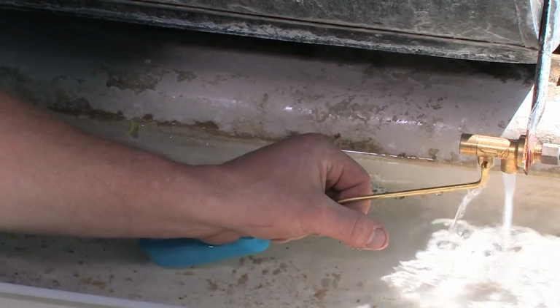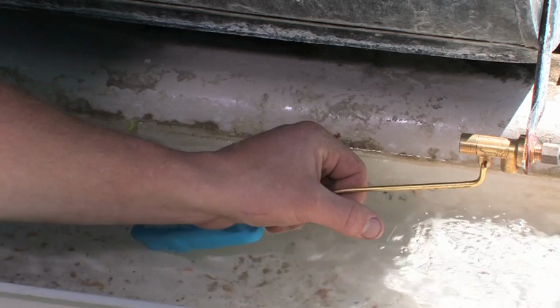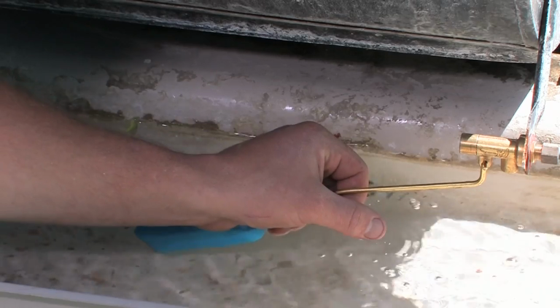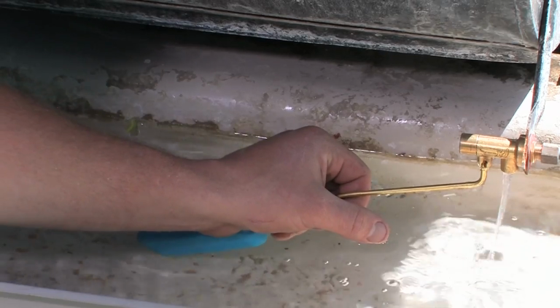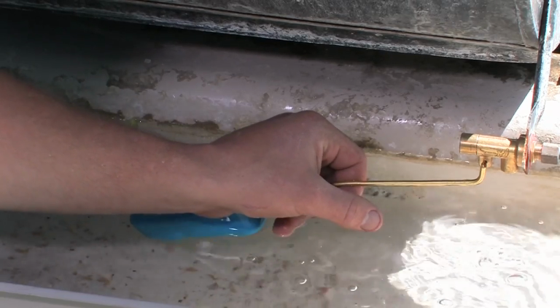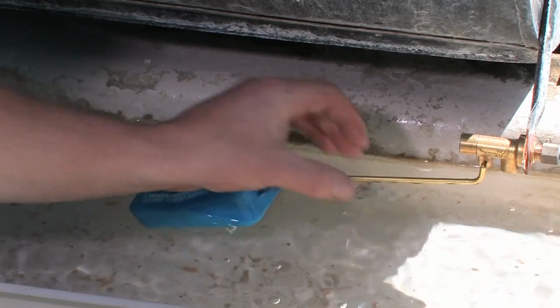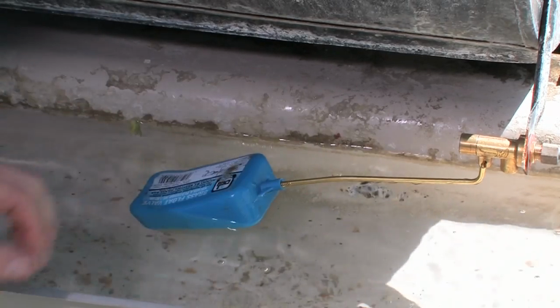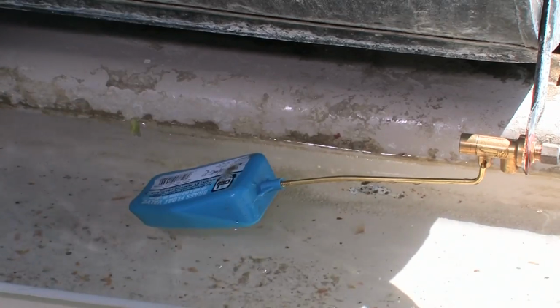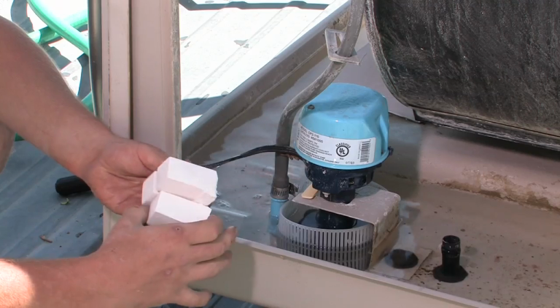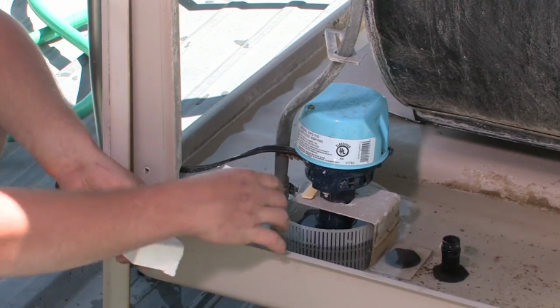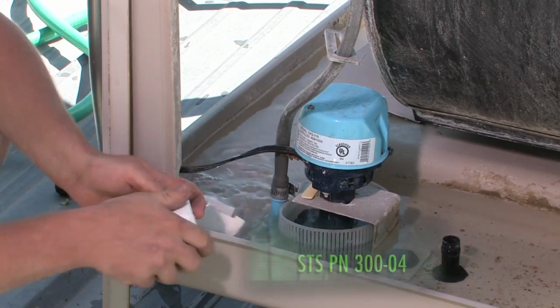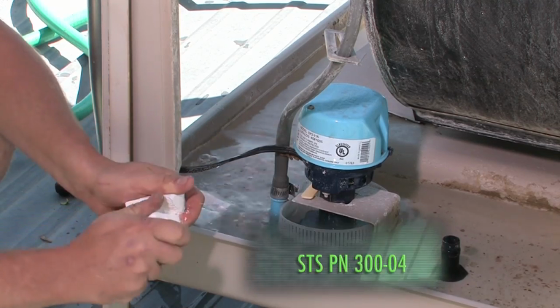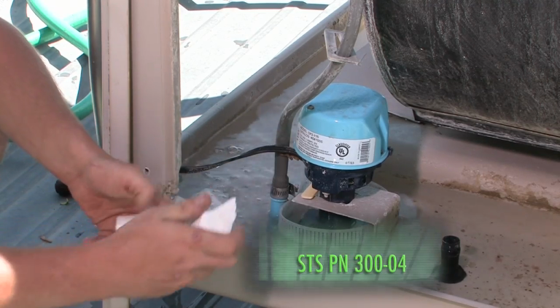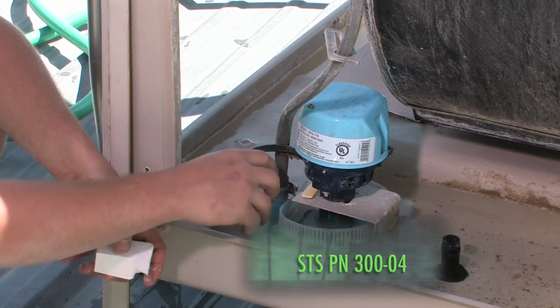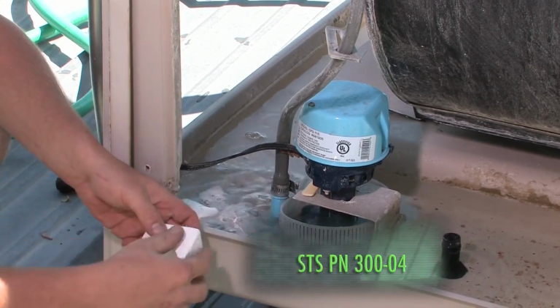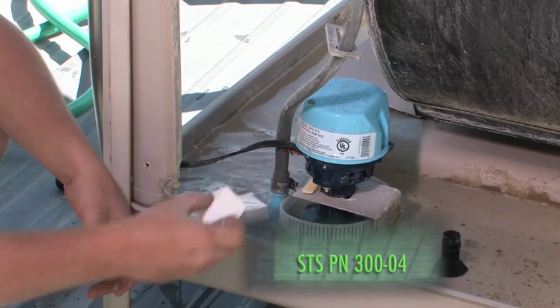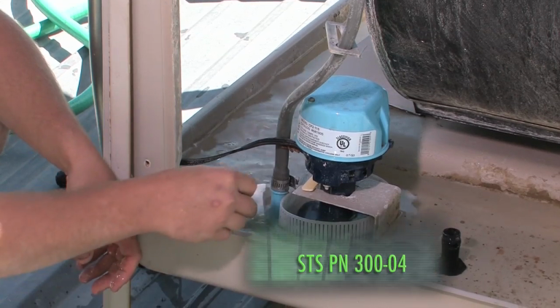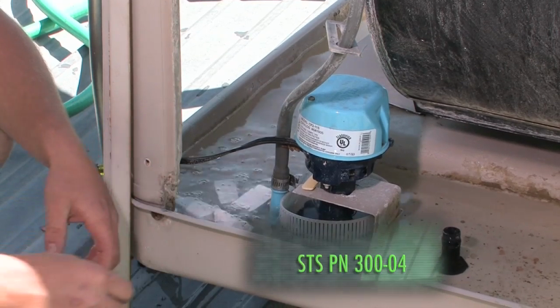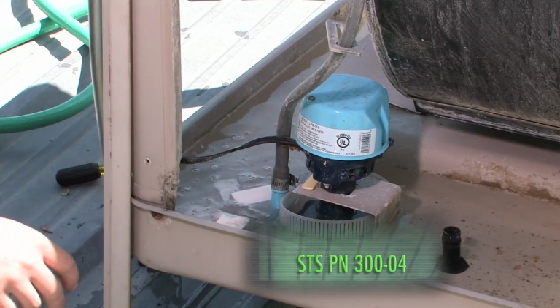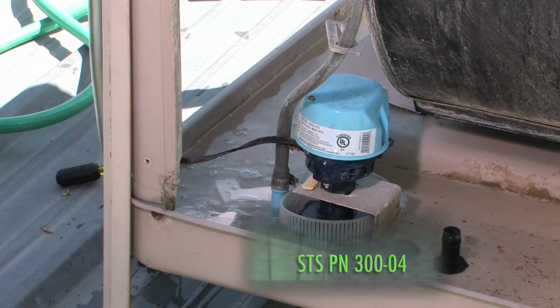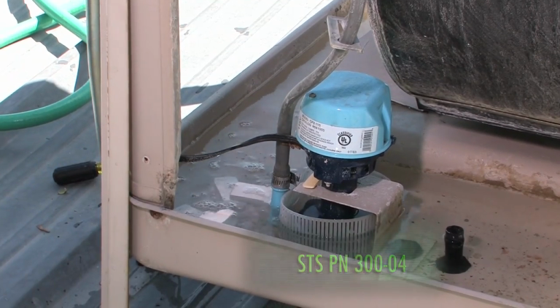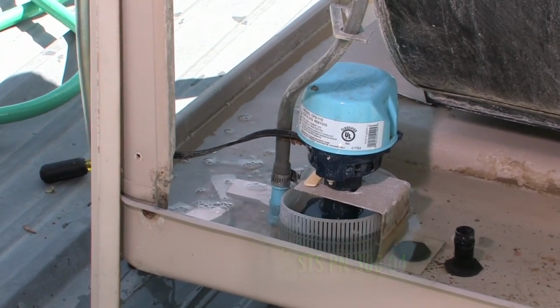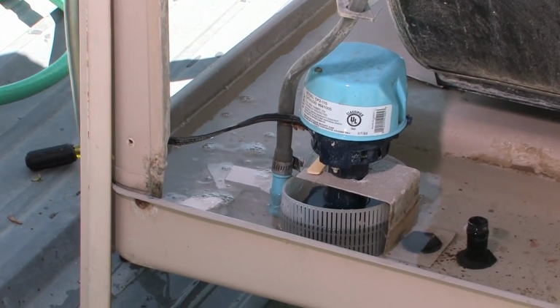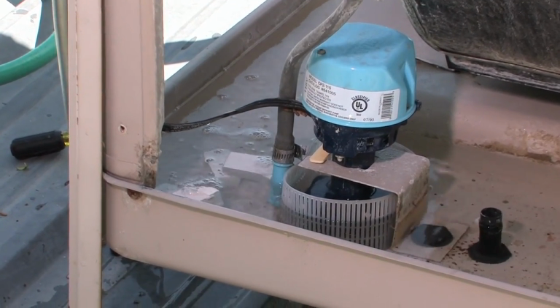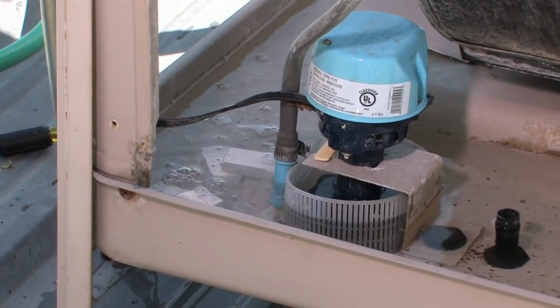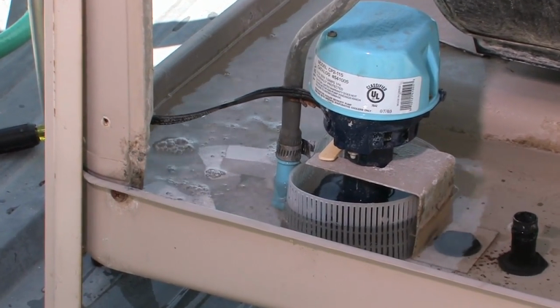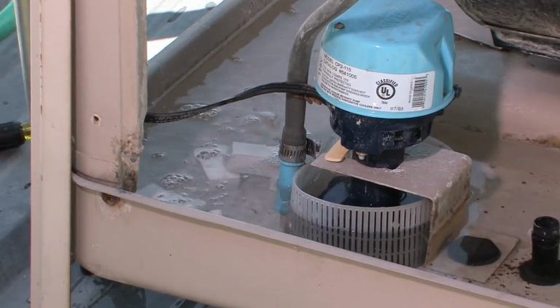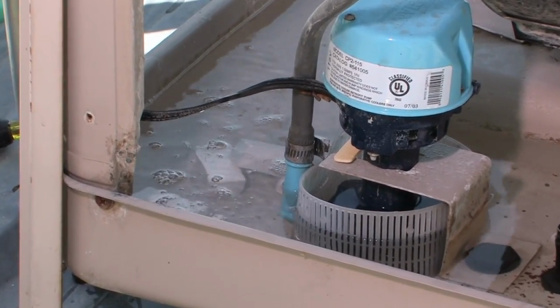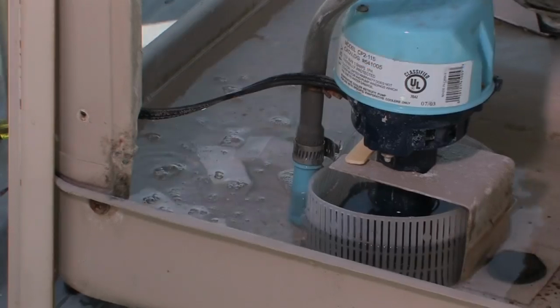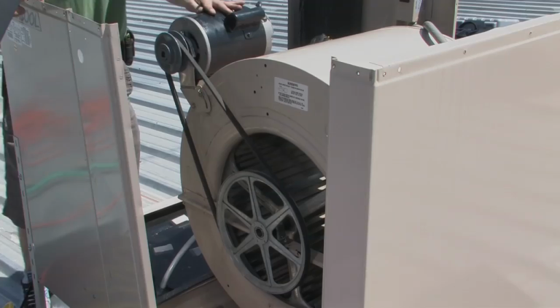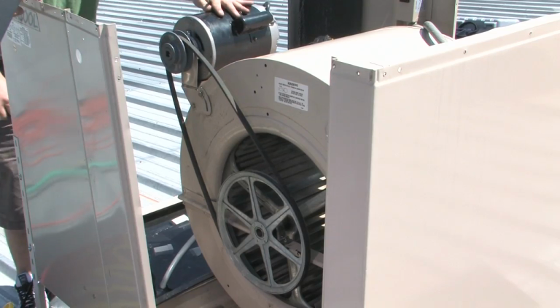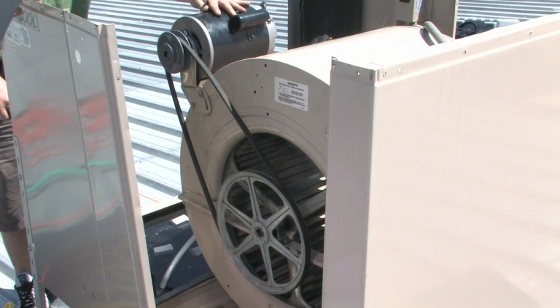Now place a water tablet into your pan. Be careful not to put the tablet underneath the float assembly. To keep water from overflowing, the two pulleys should also be properly aligned, or it will cause bearing wear and higher energy use.